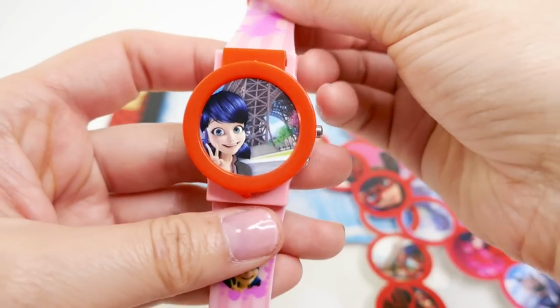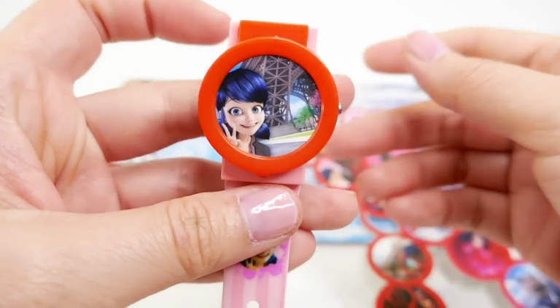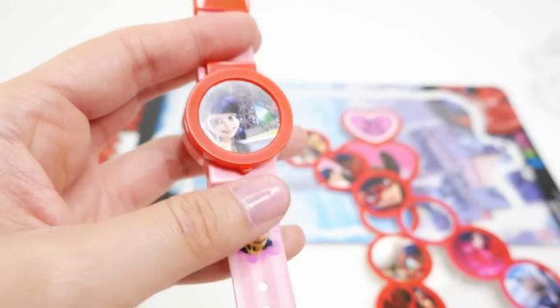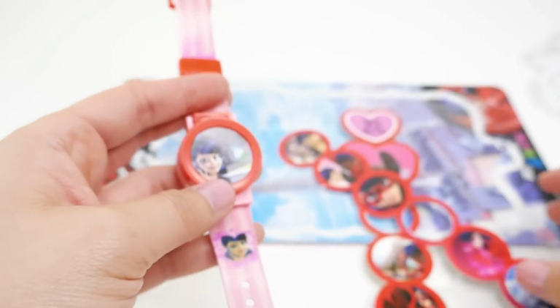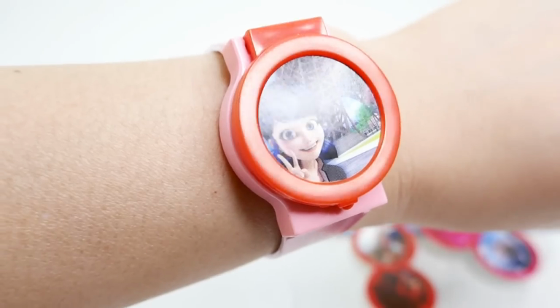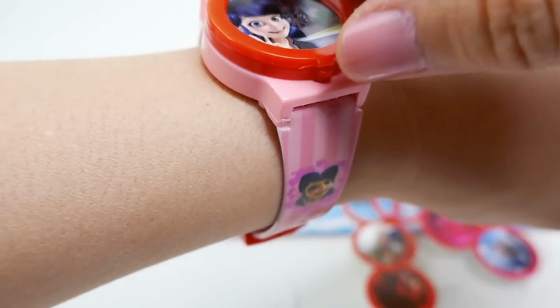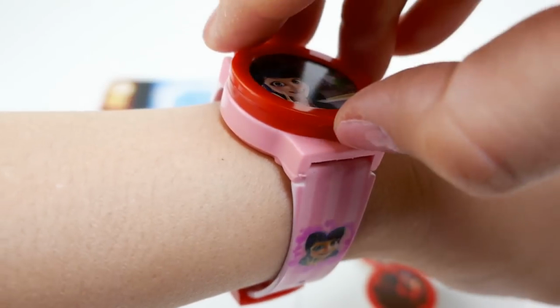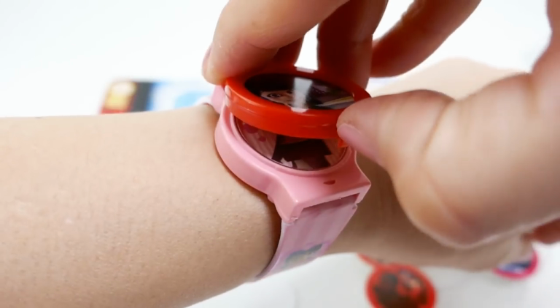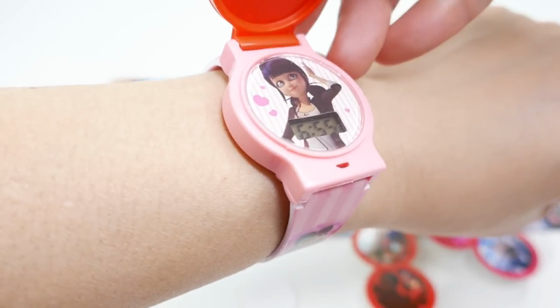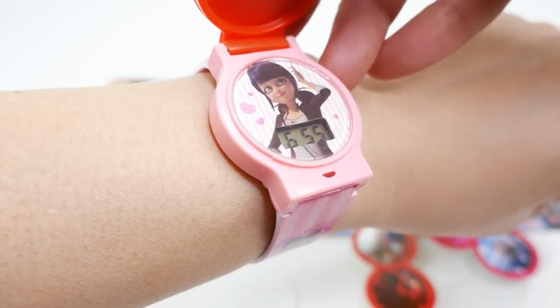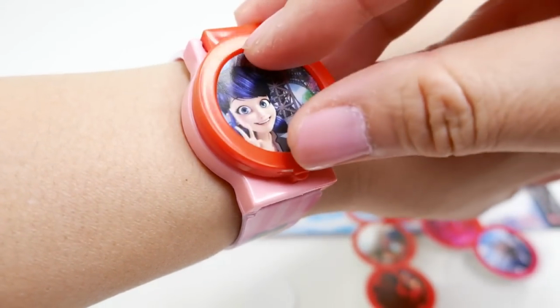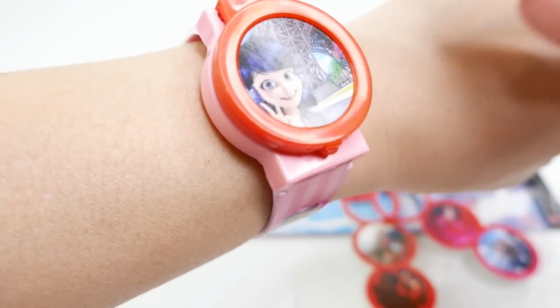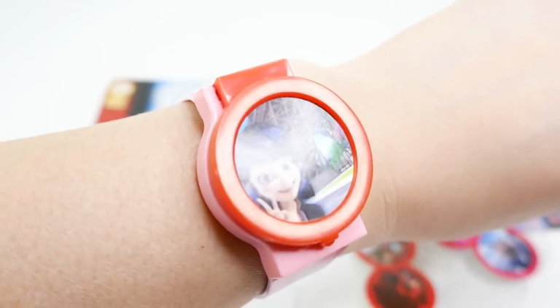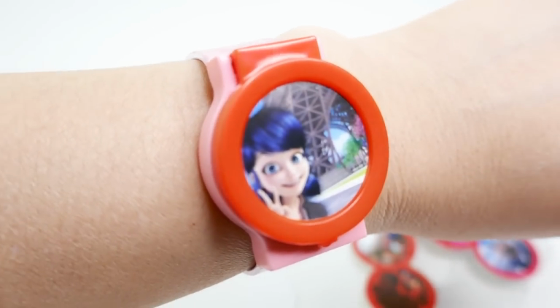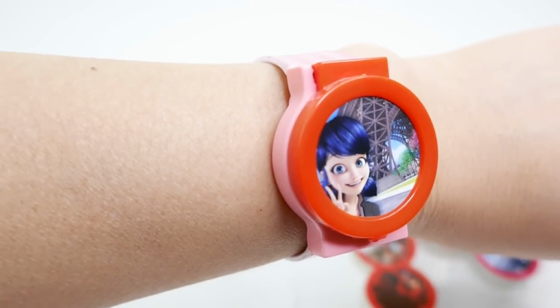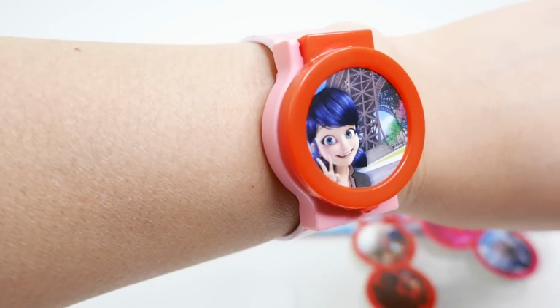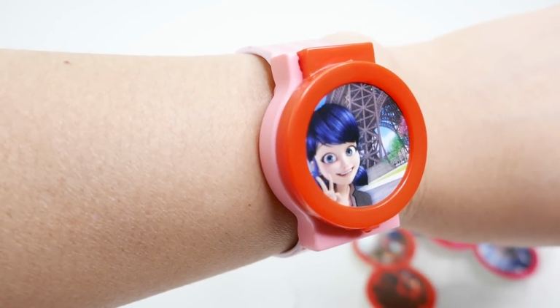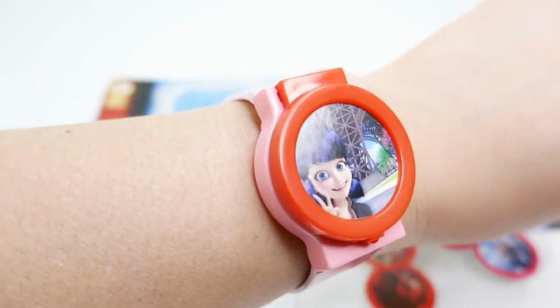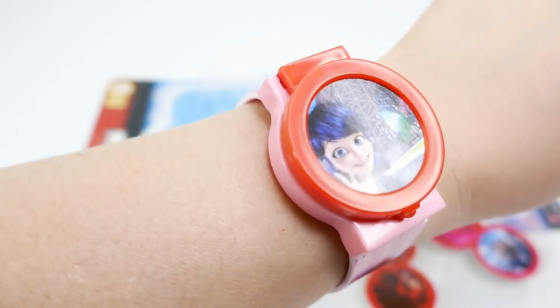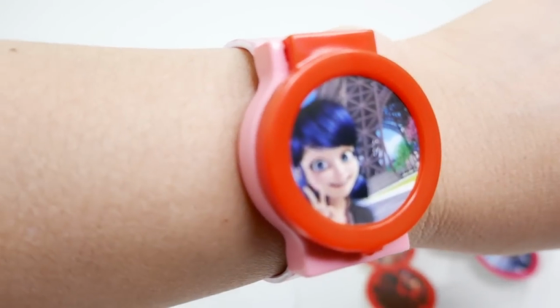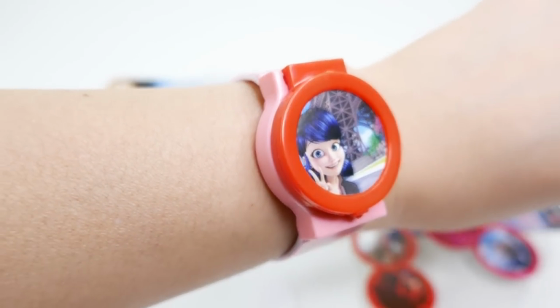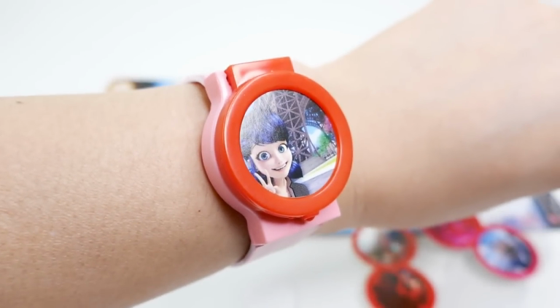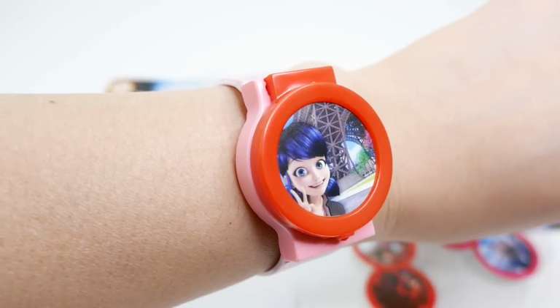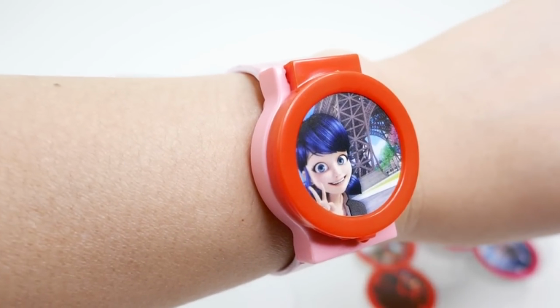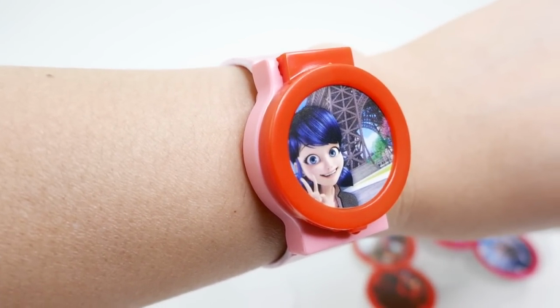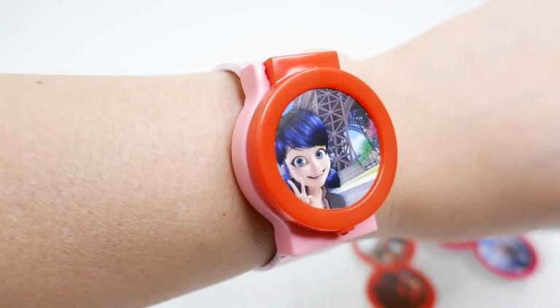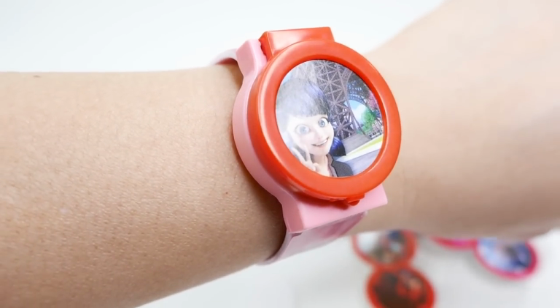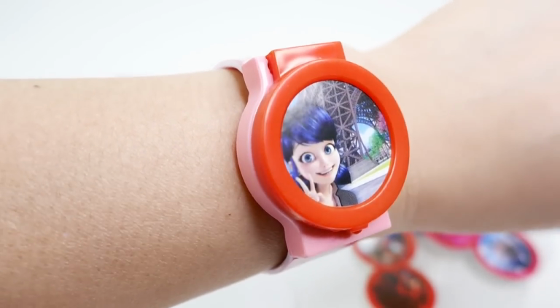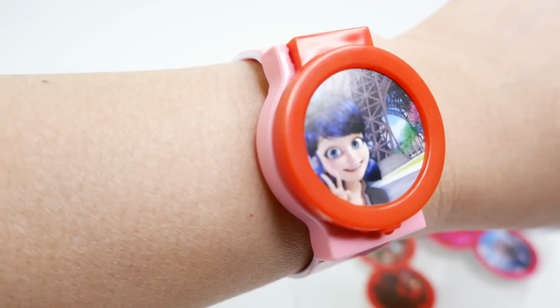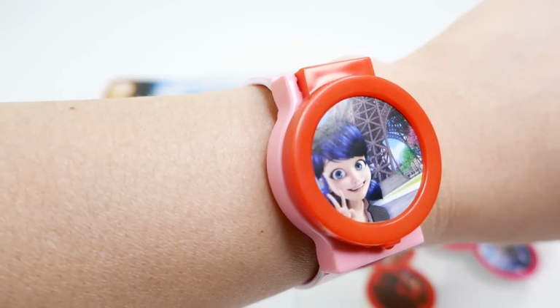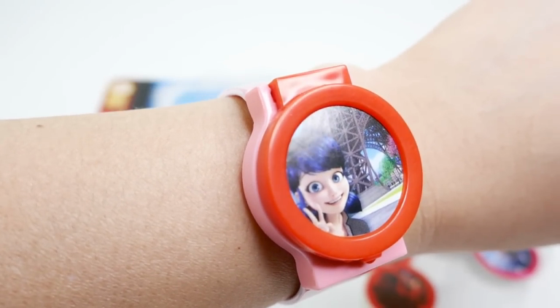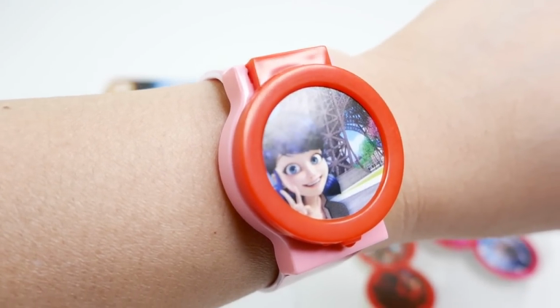Let me know down below in the comment section what you think of this Miraculous Ladybug watch with the changing faceplate. And if you guys liked this video, make sure to subscribe and I'll see you guys next time — bye!